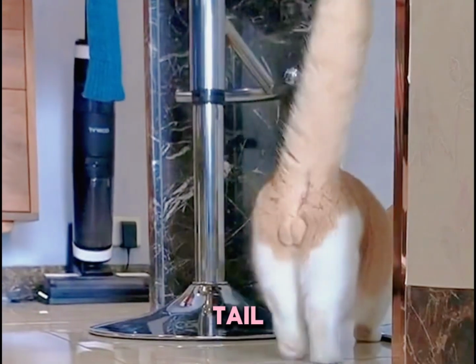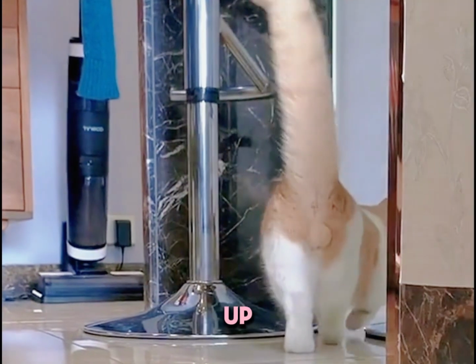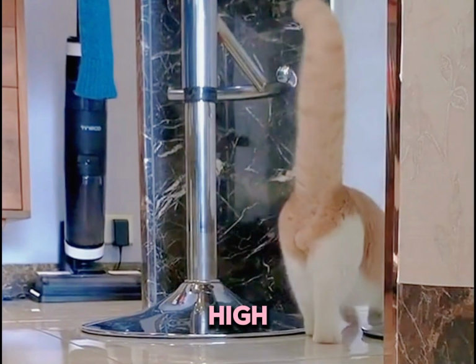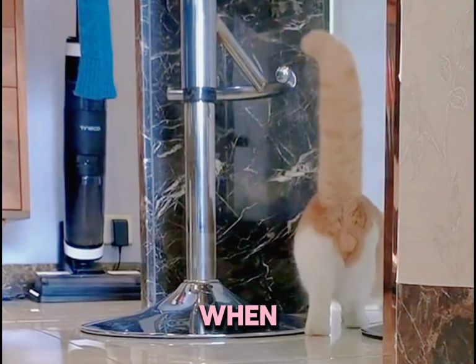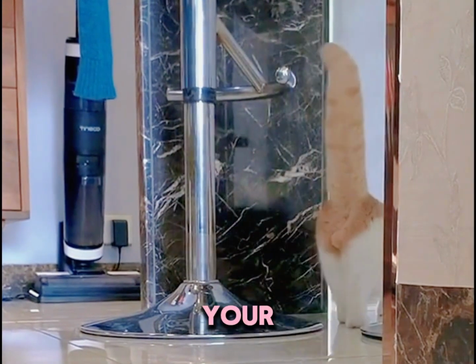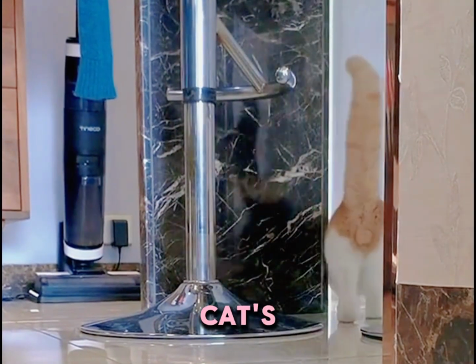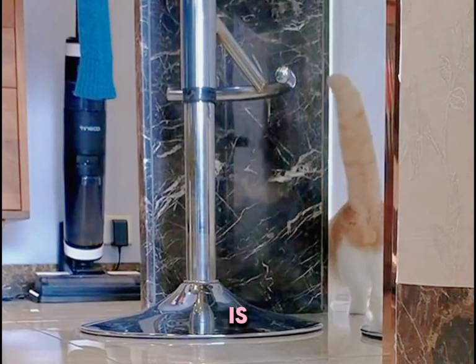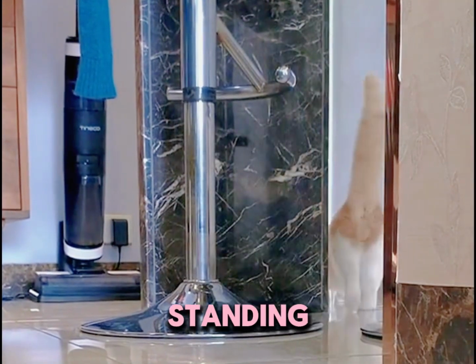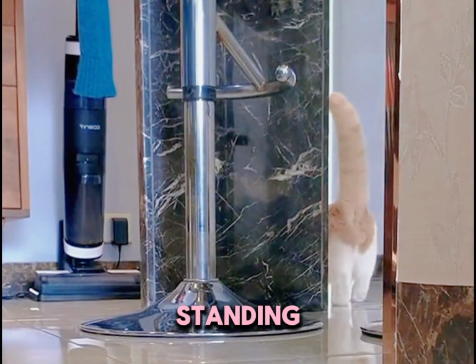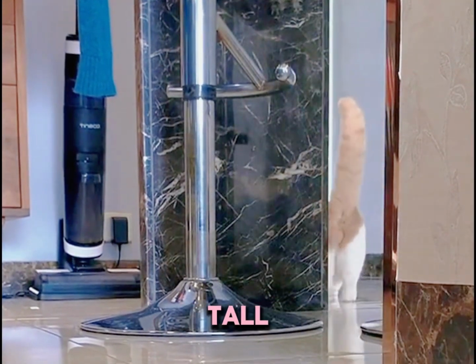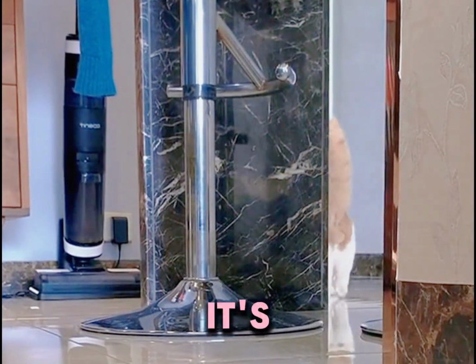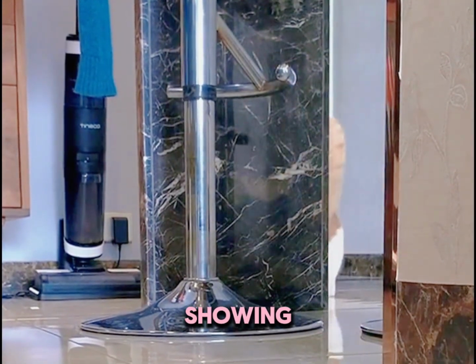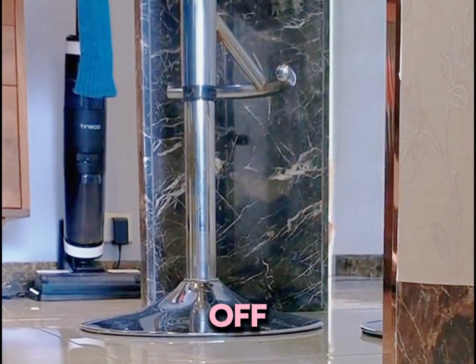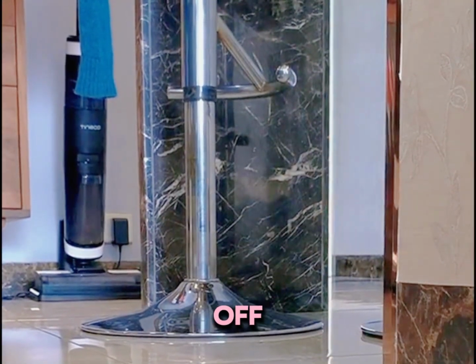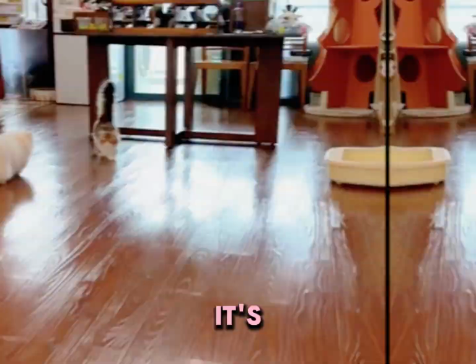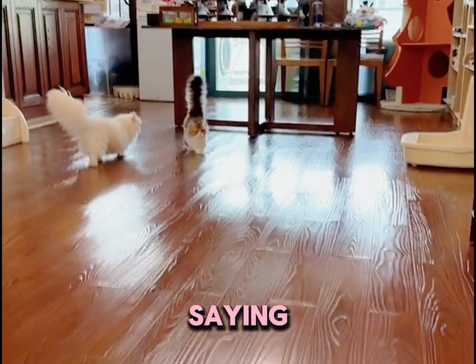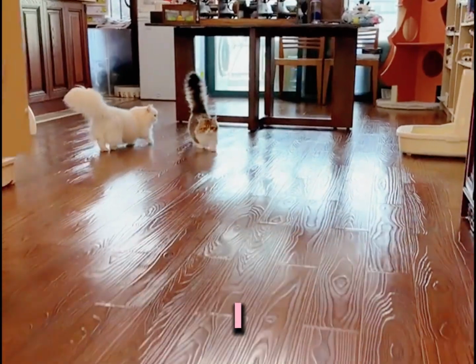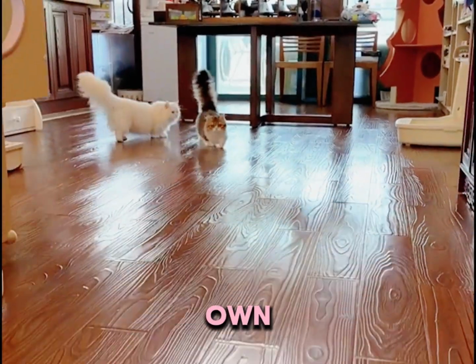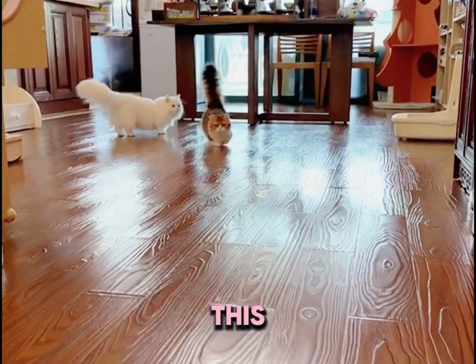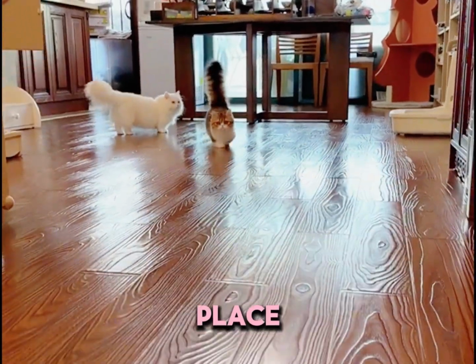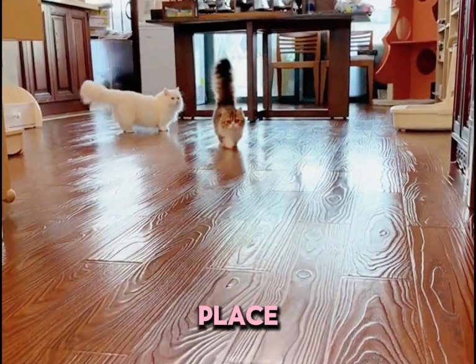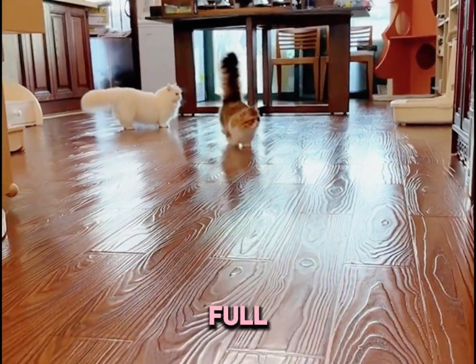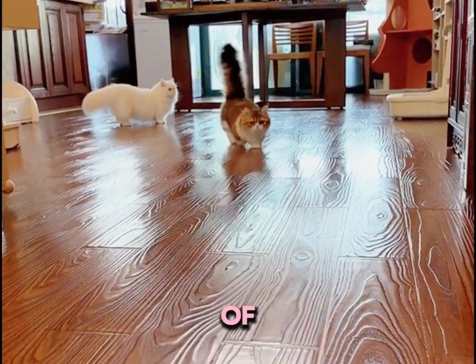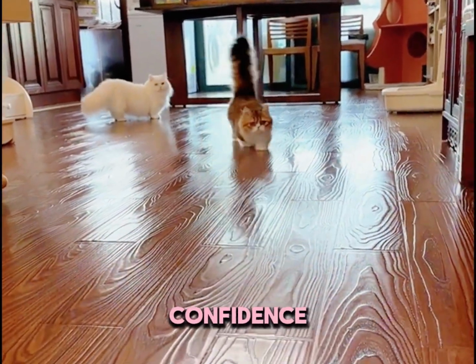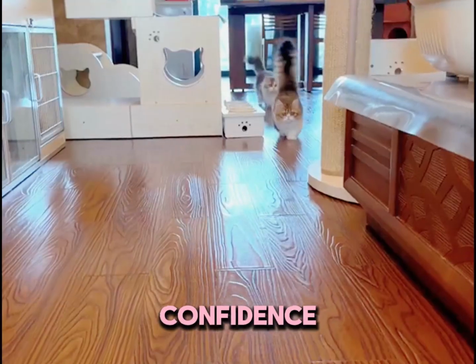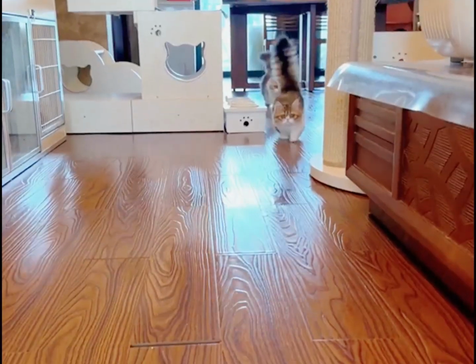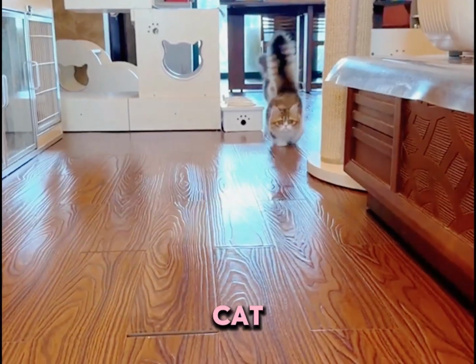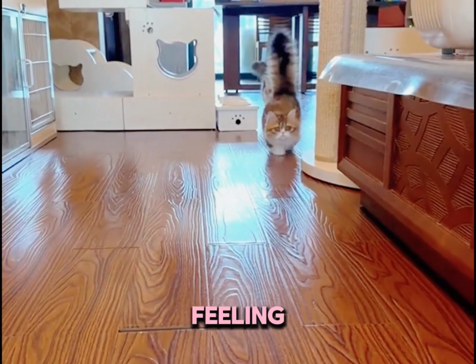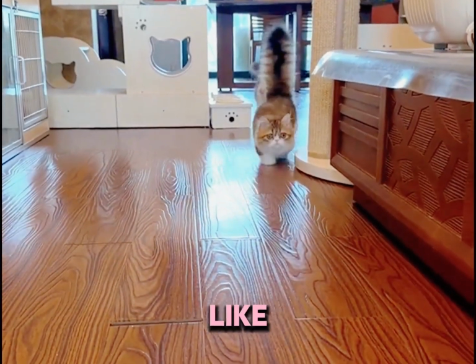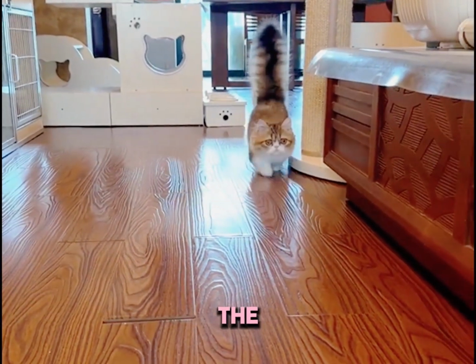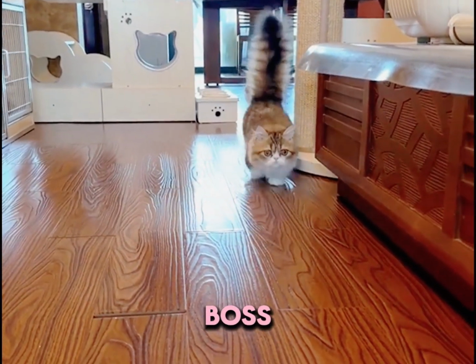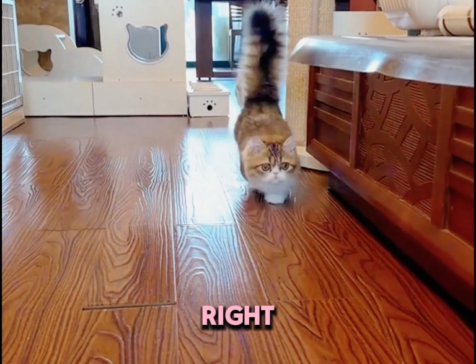Tail up high. When your cat's tail is standing tall, it's showing off. It's saying: I own this place. Full of confidence, your cat is feeling like the boss right now.